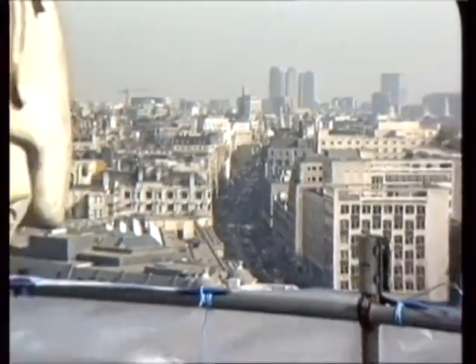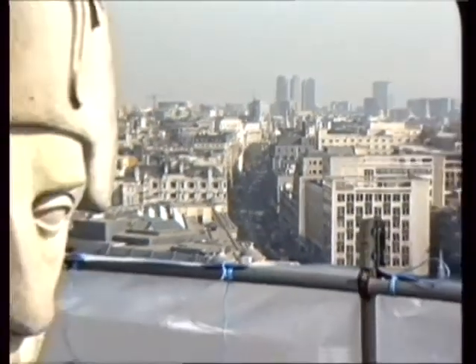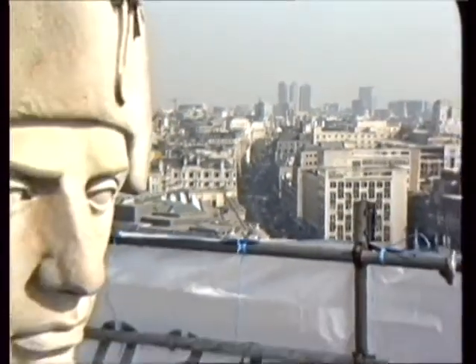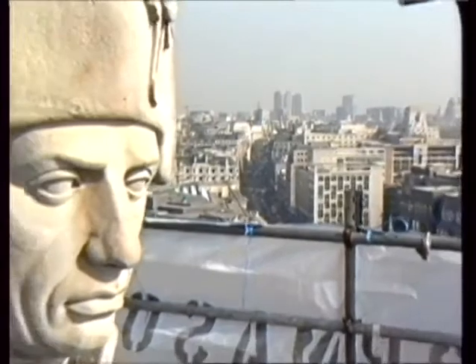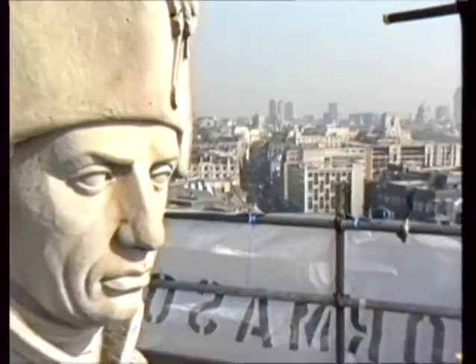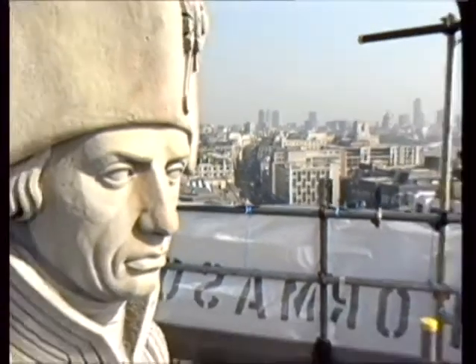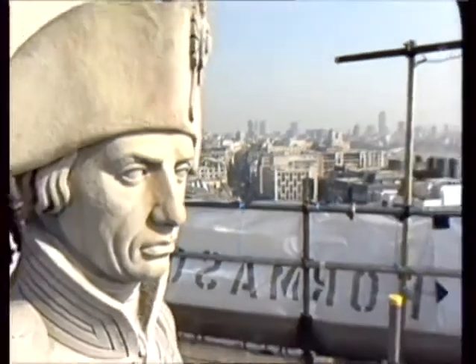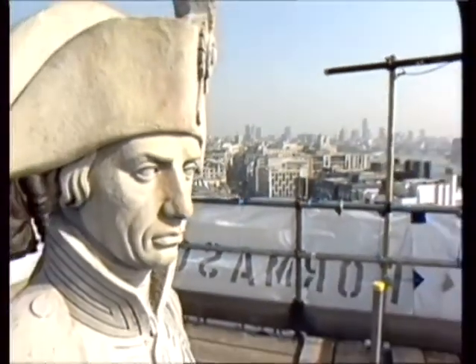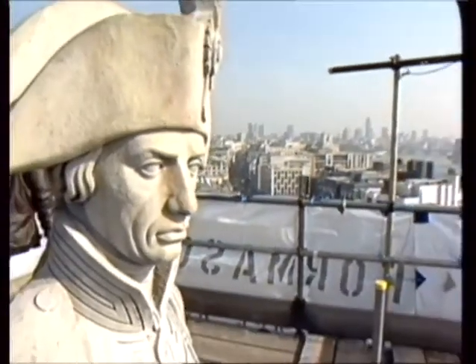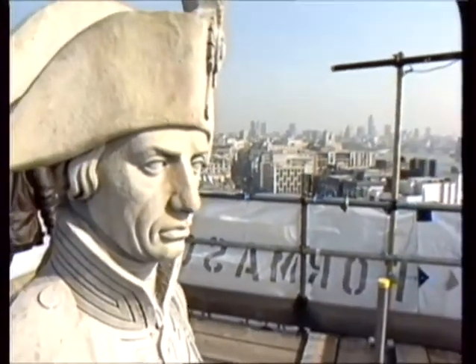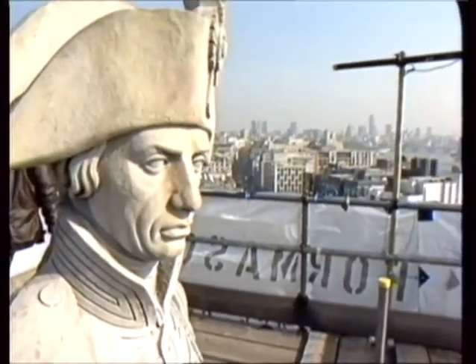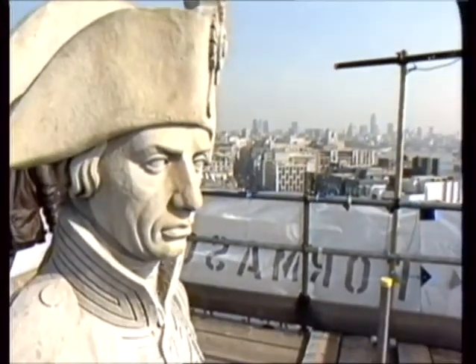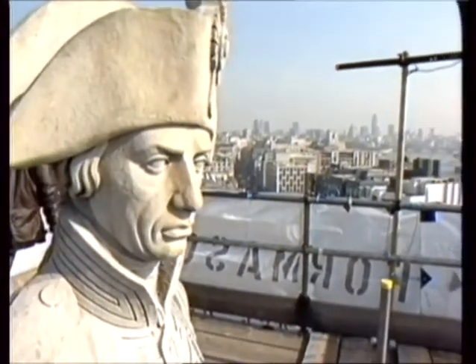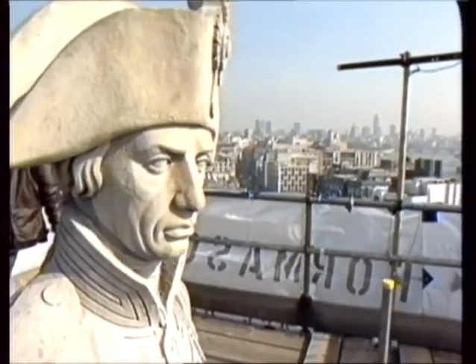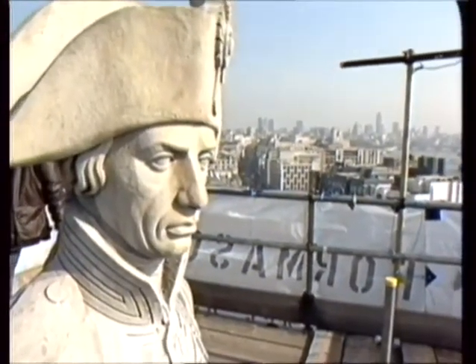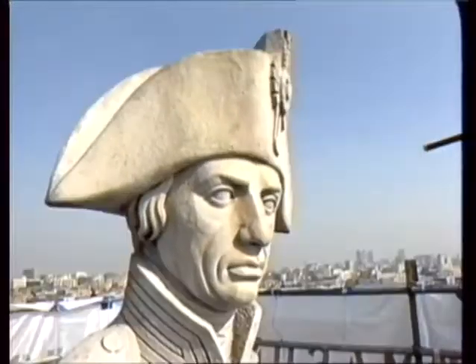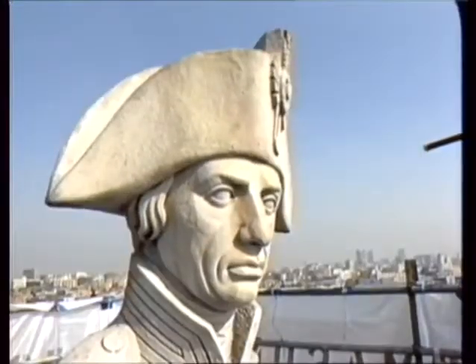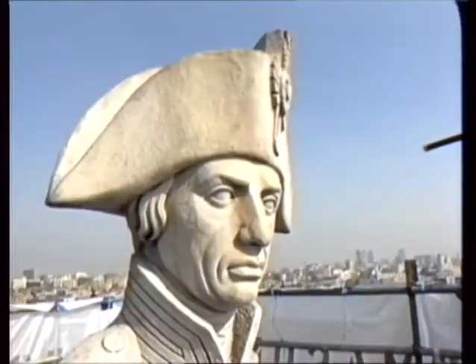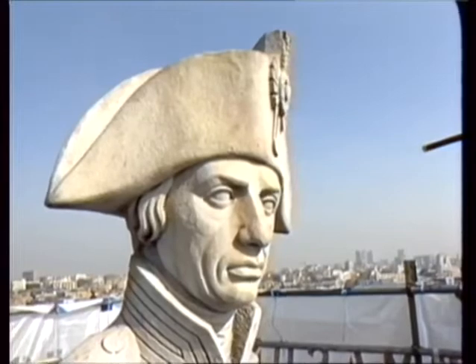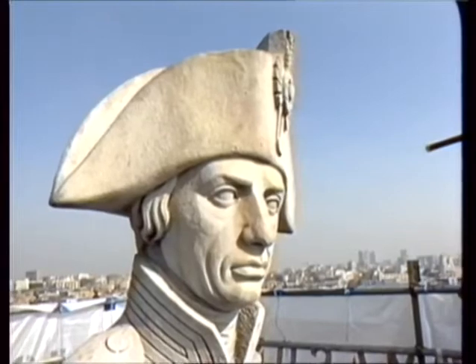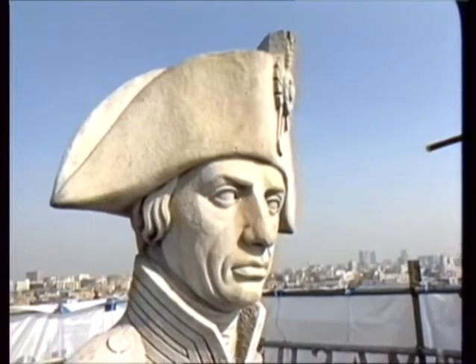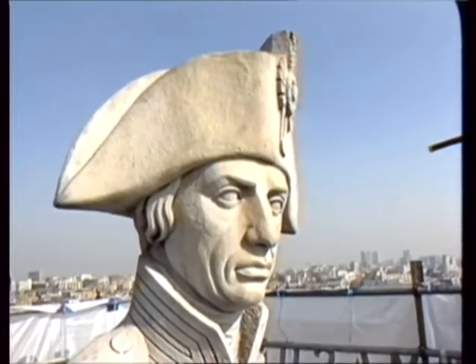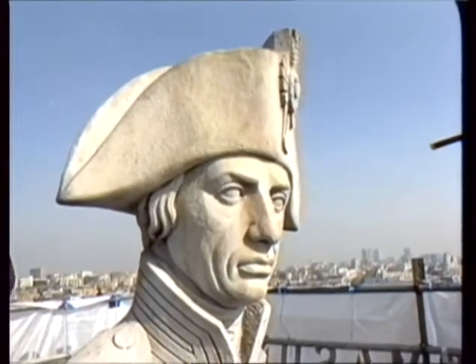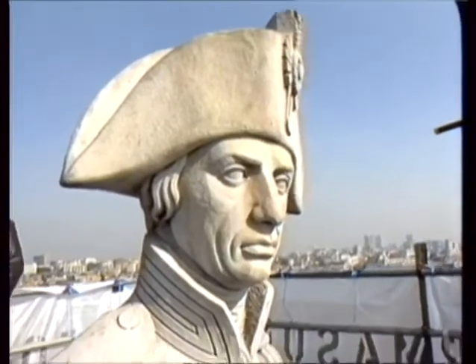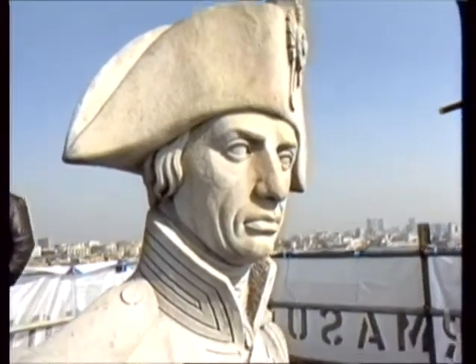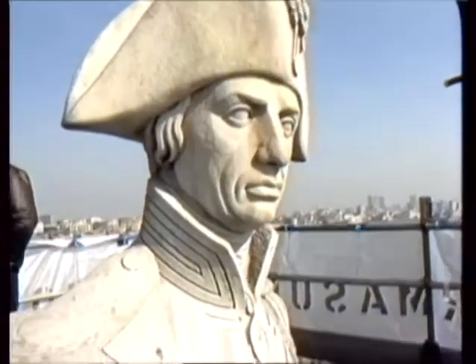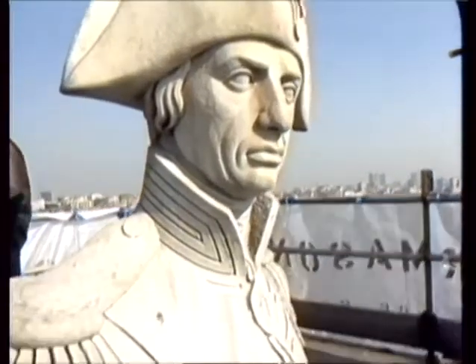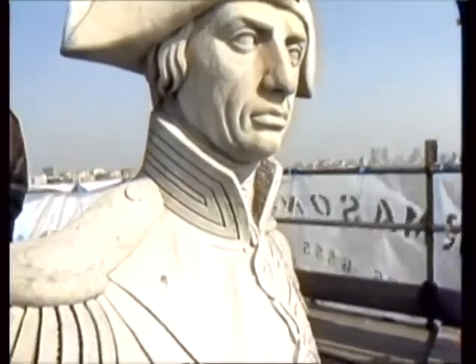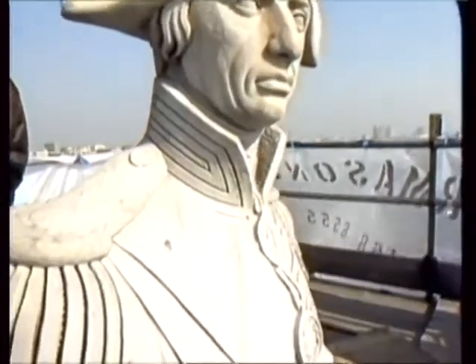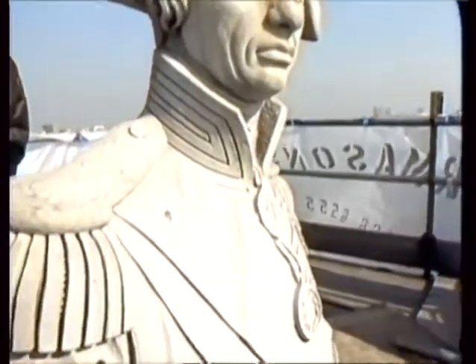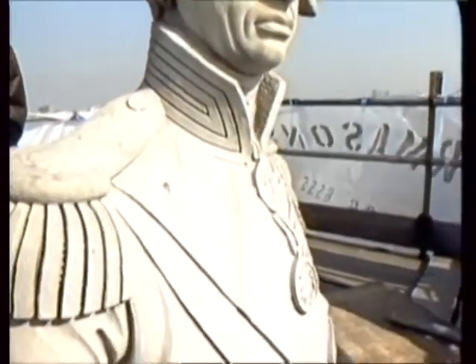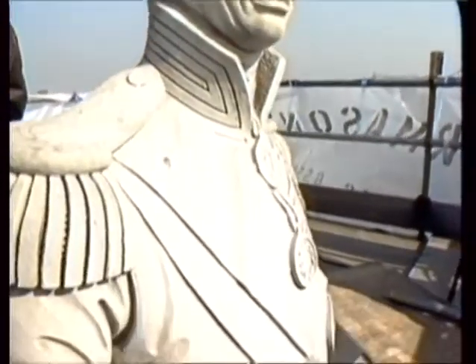They're hoping Nelson's Column will be completely ready in time for Trafalgar Day in a few weeks' time. Today's sneak preview shows a man cleaner and fitter than he's been since his last clean-up 20 years ago.